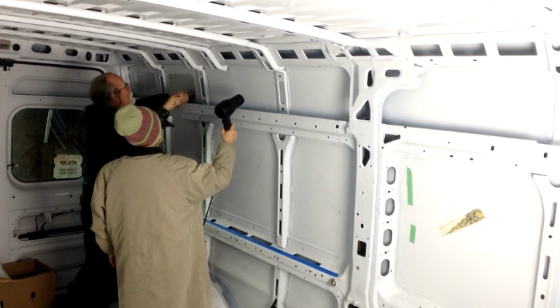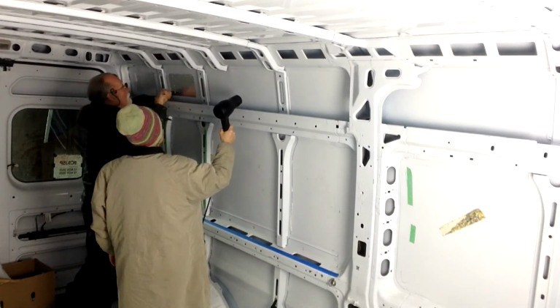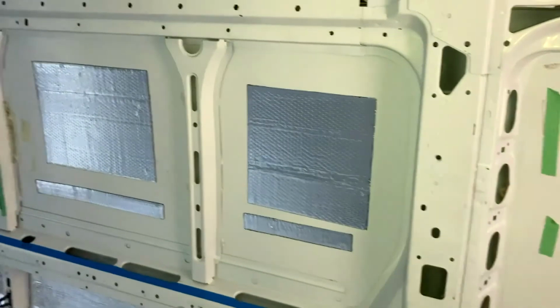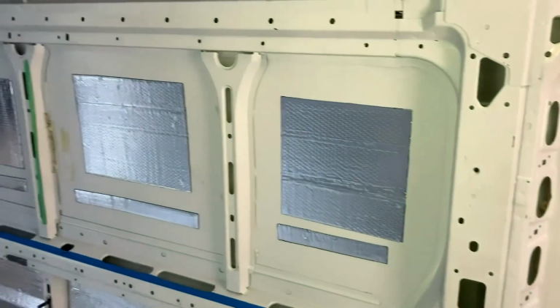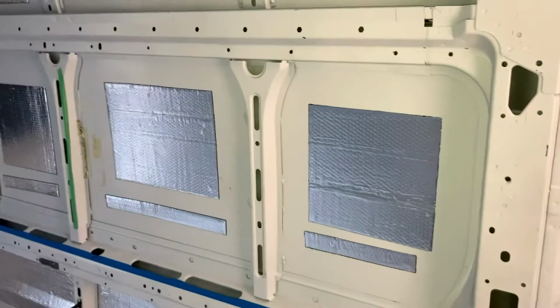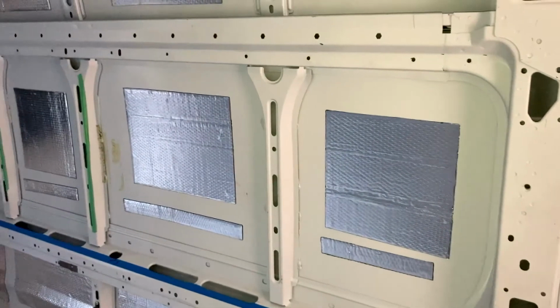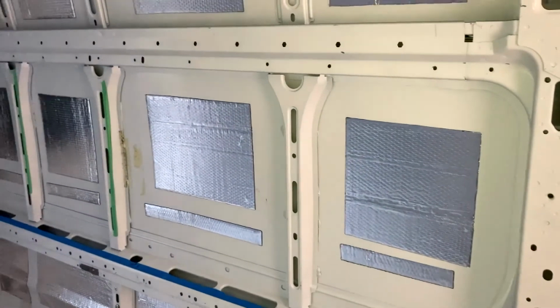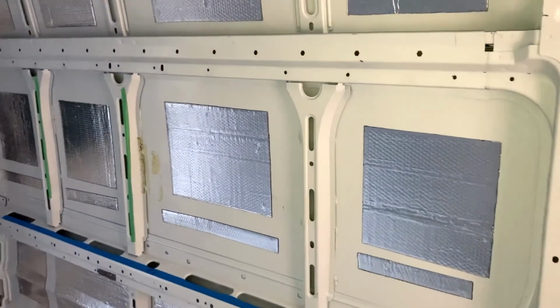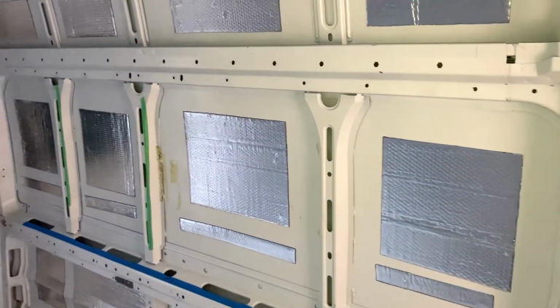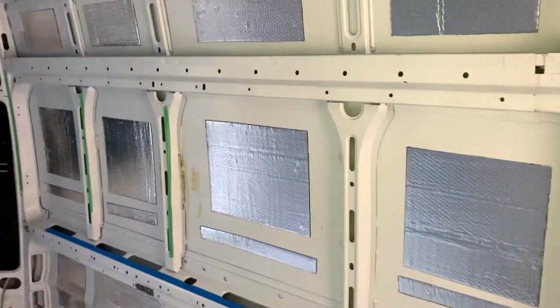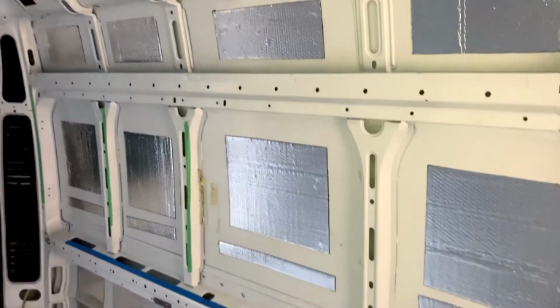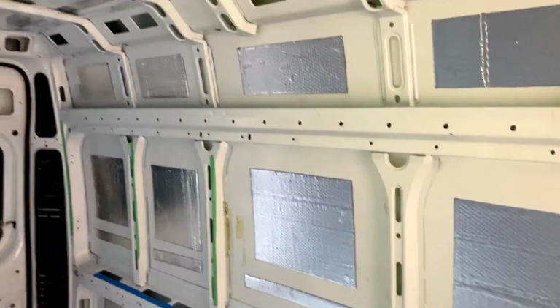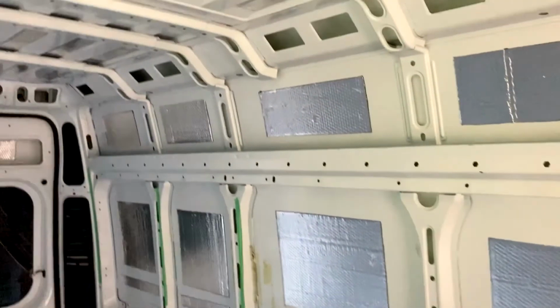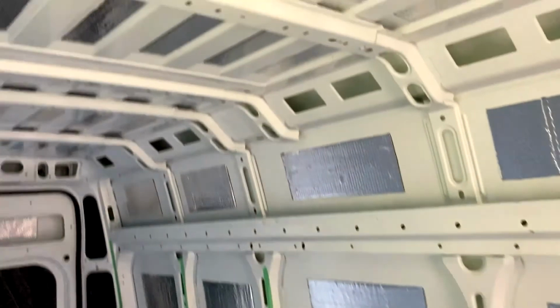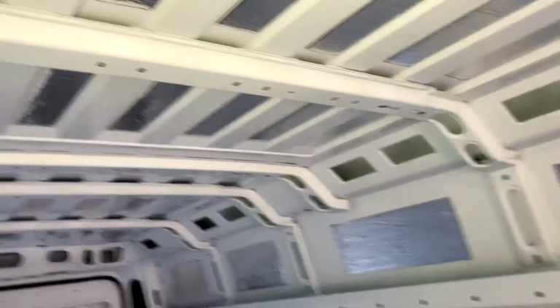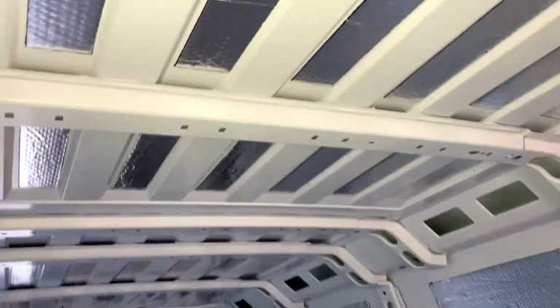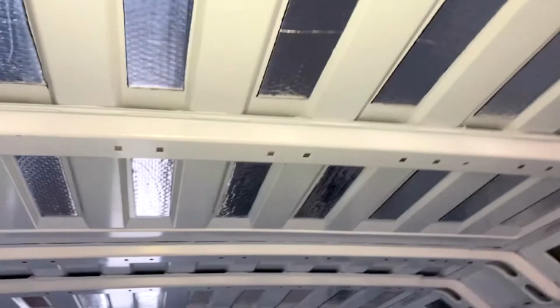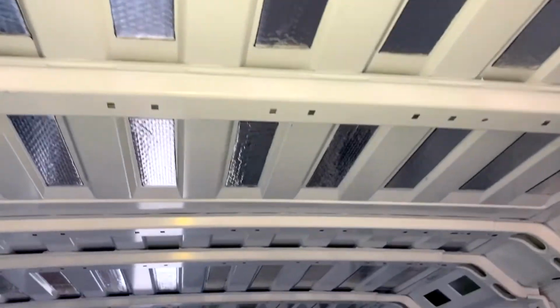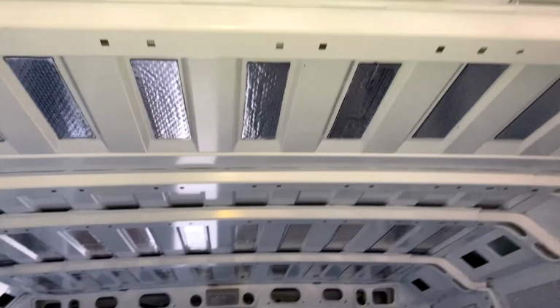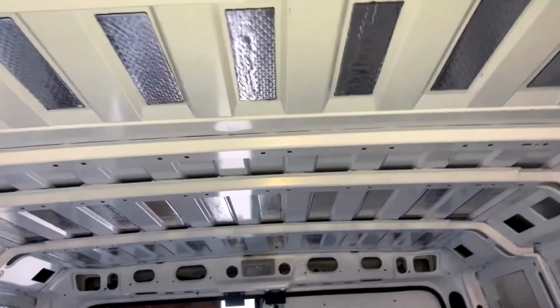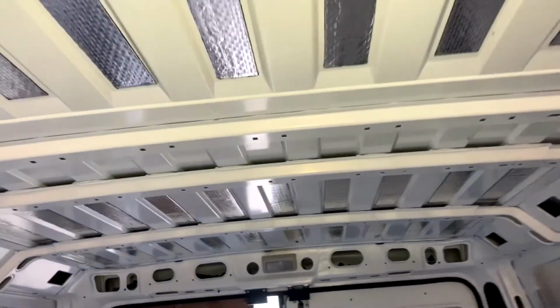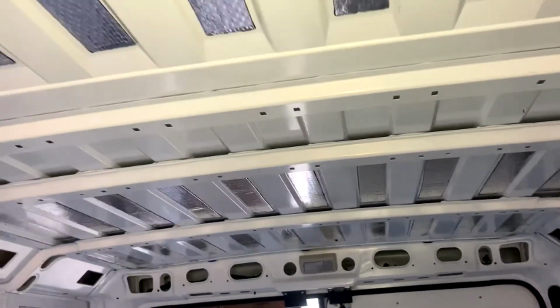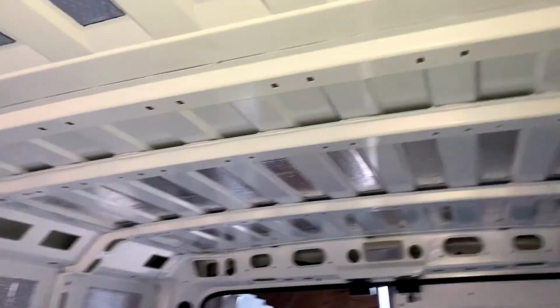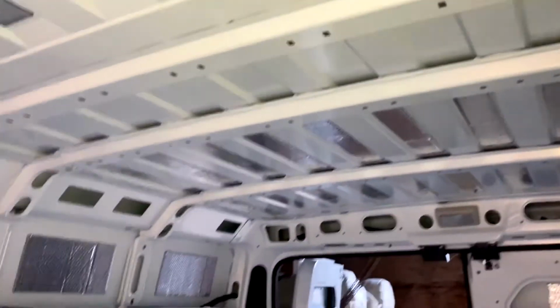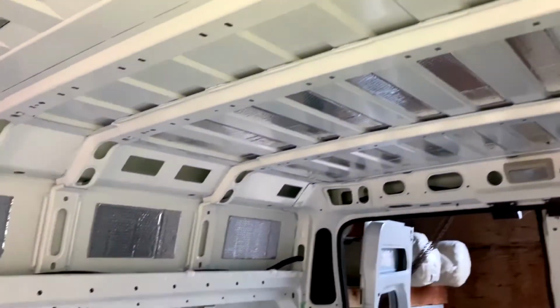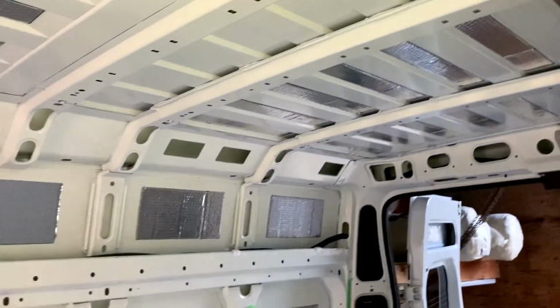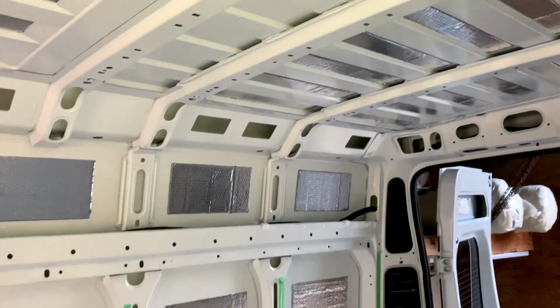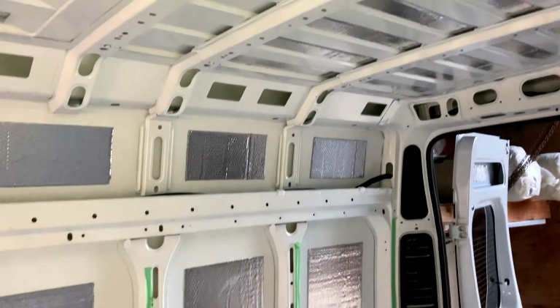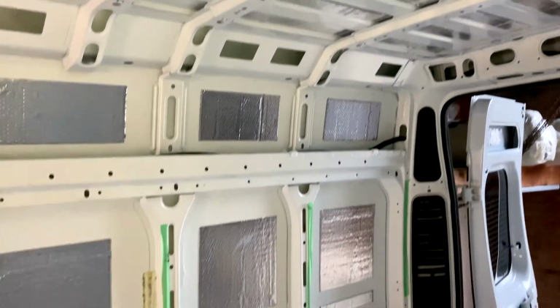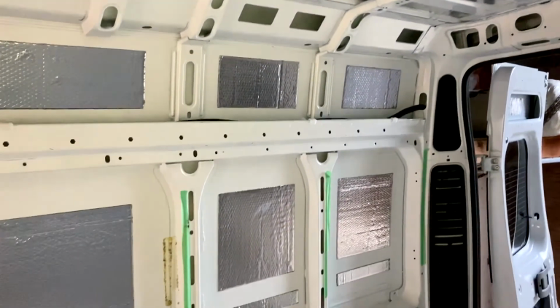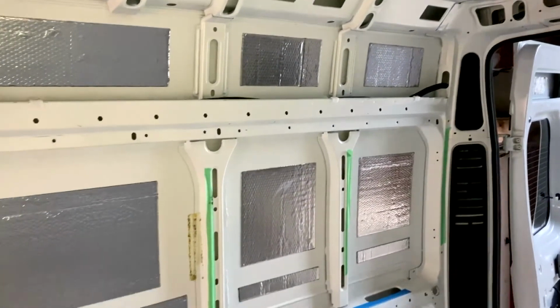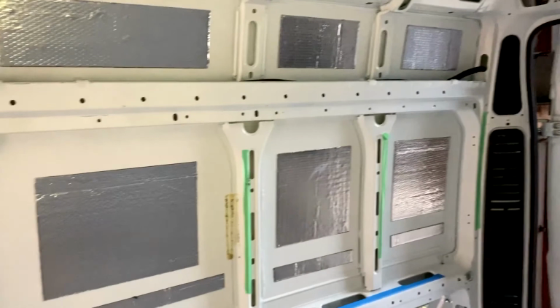The other panels we tried to cover between 50 and 60 percent of the panel — apparently that's going to be fine. All in all it was an easy thing to do, looks pretty good when it's done, and now that it's done we can move on to the next step.